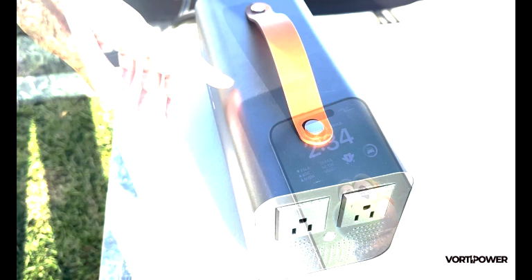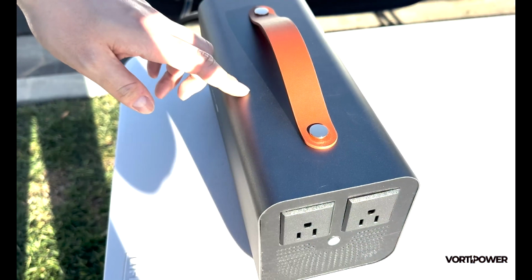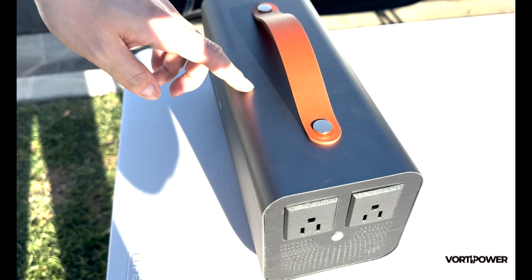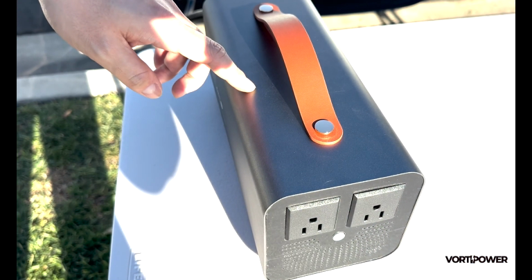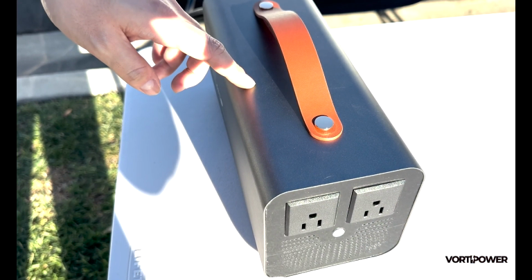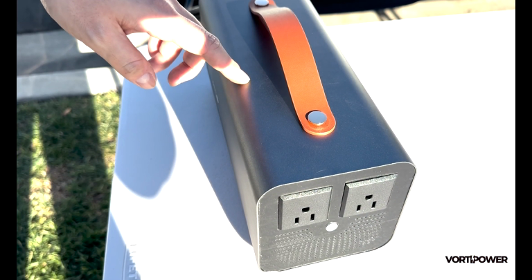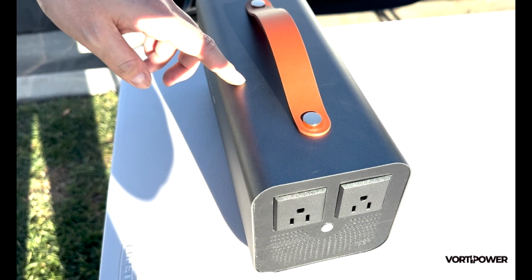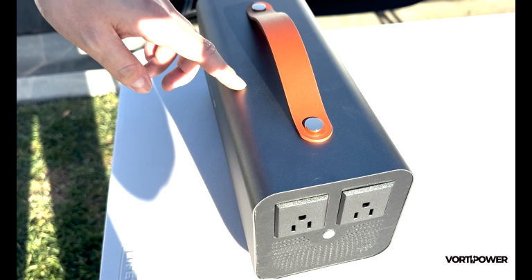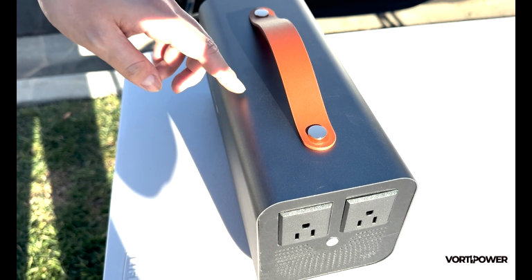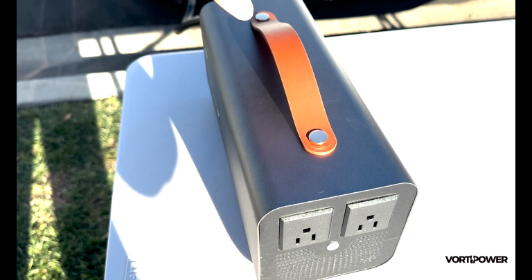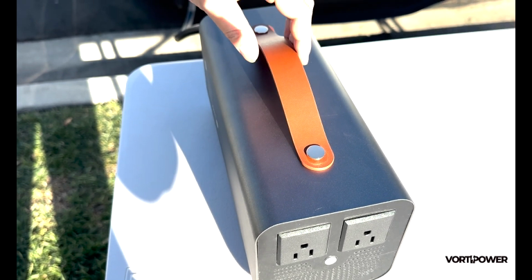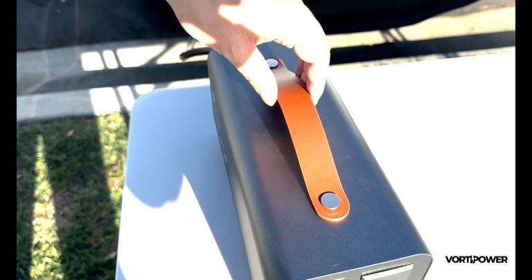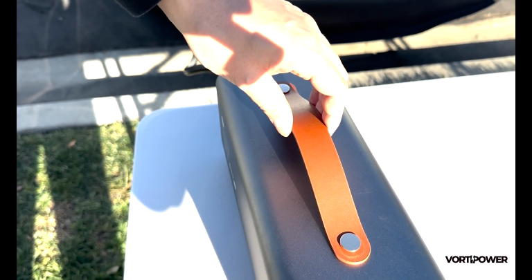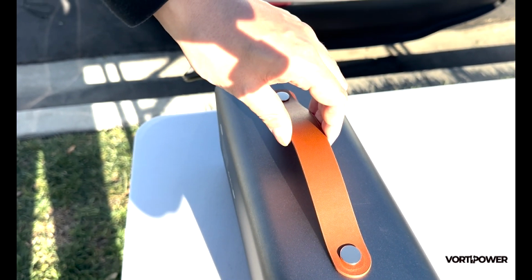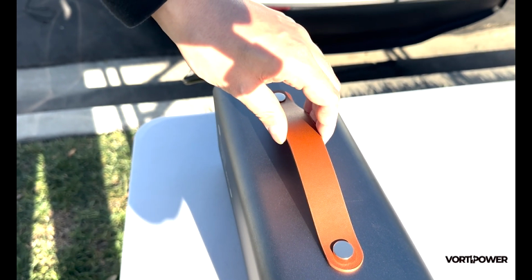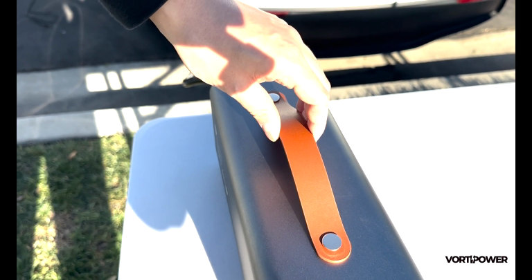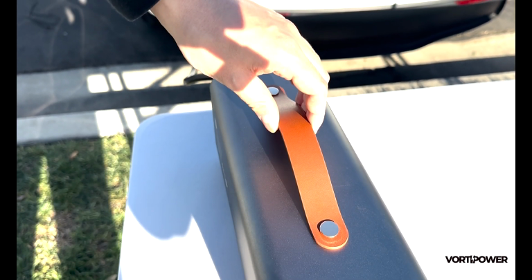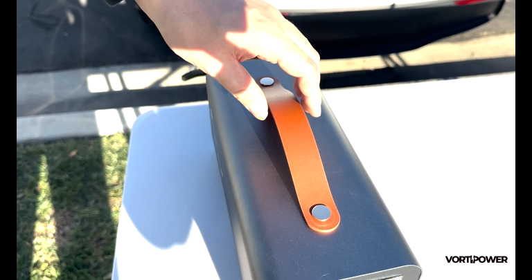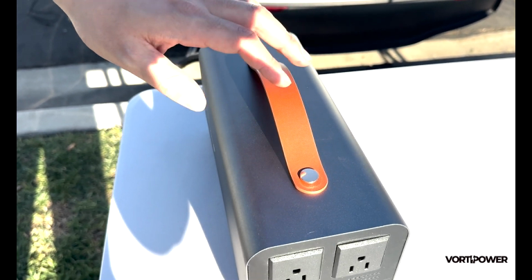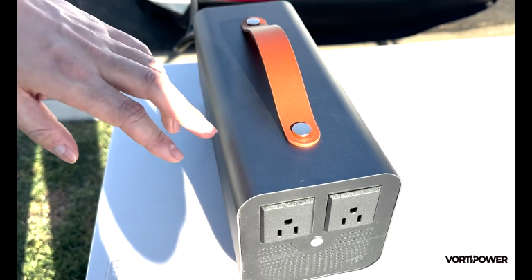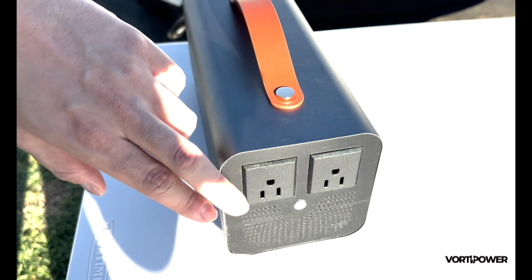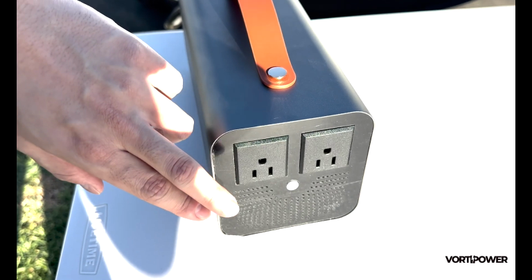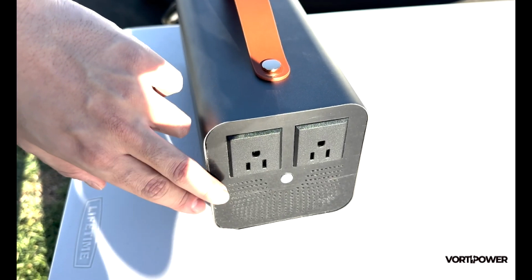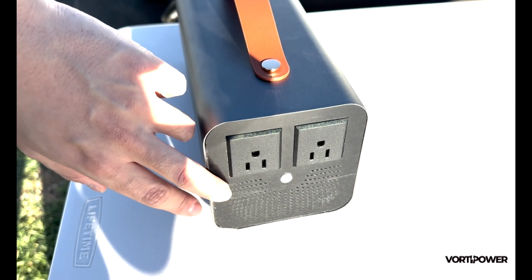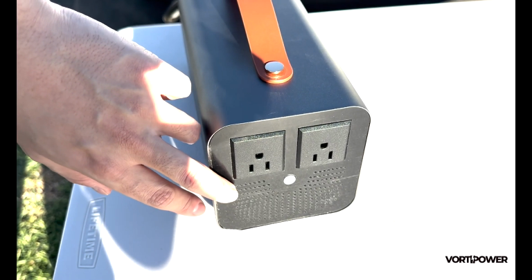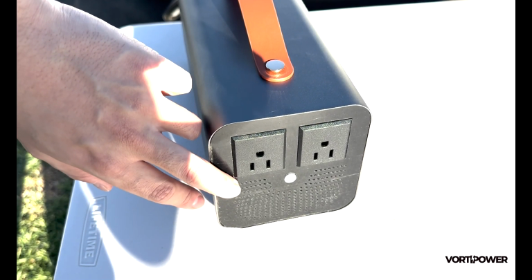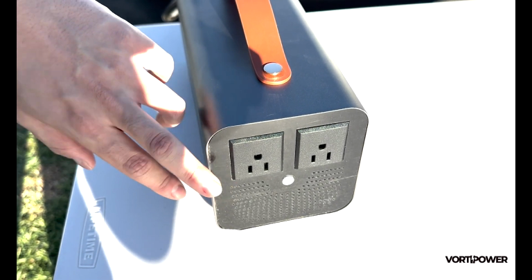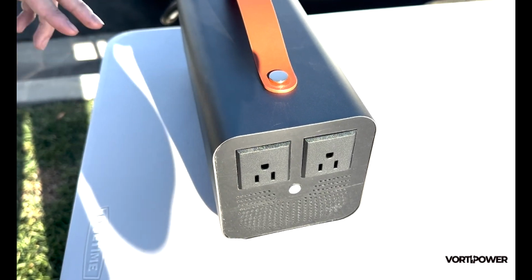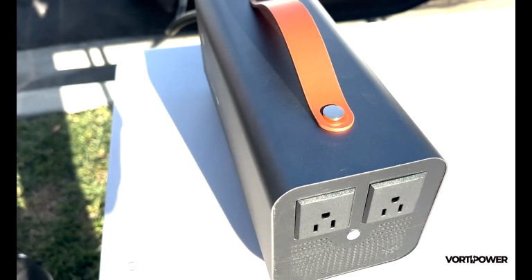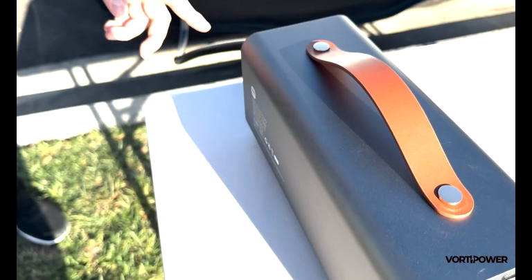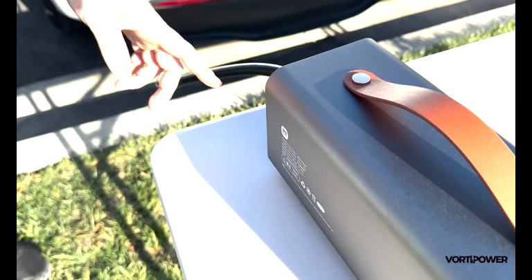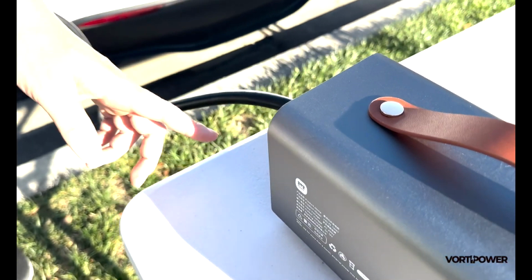Built with a sleek, durable aluminum body, a premium leather handle for easy portability, and advanced ventilation with front air intake and rear exhaust.